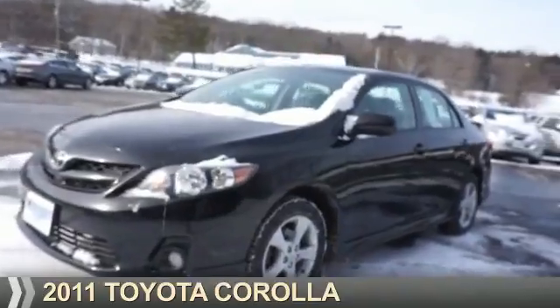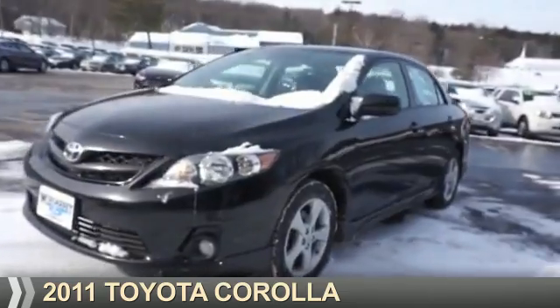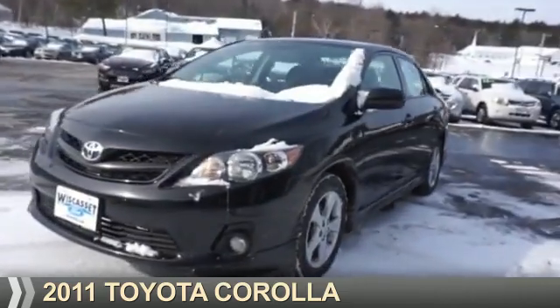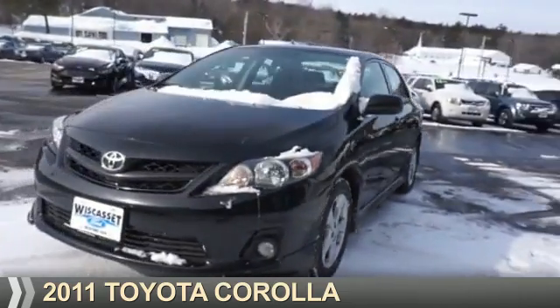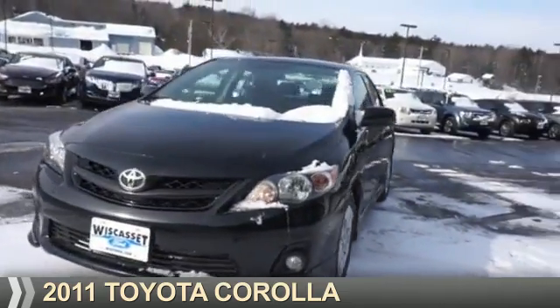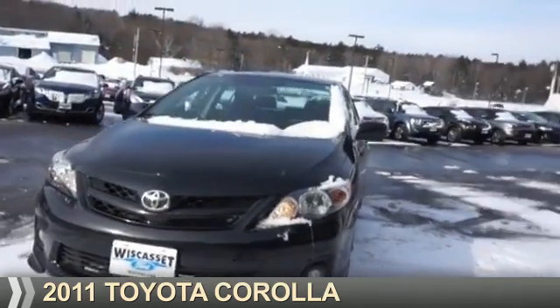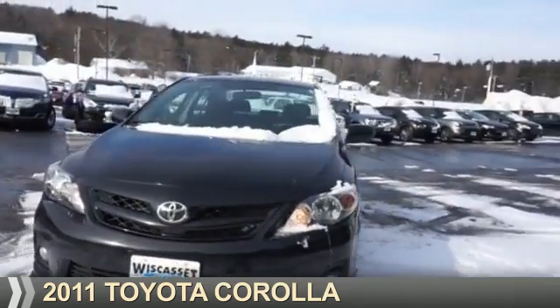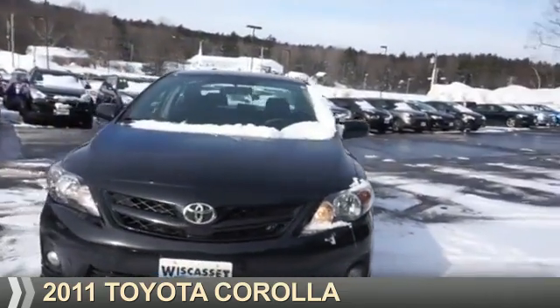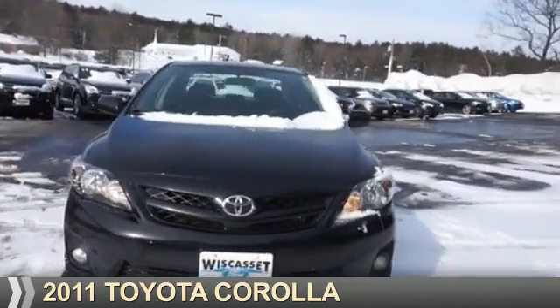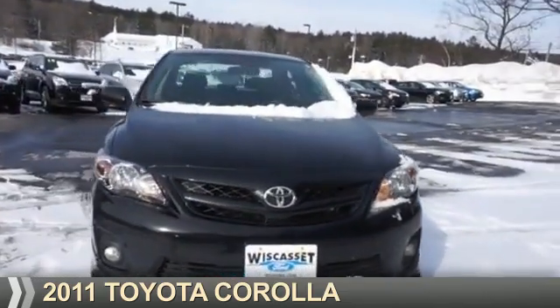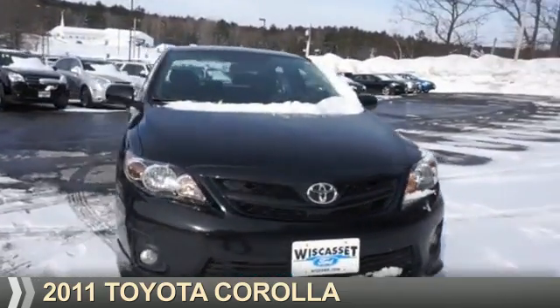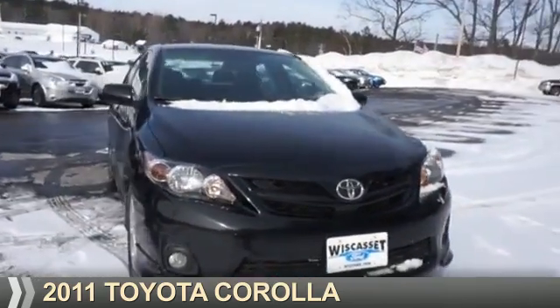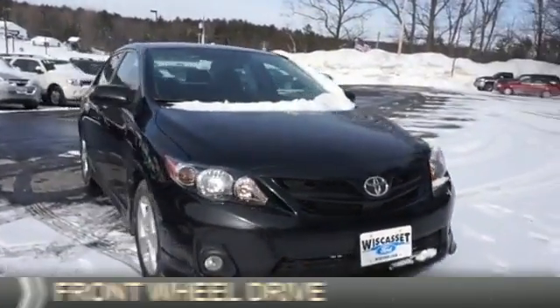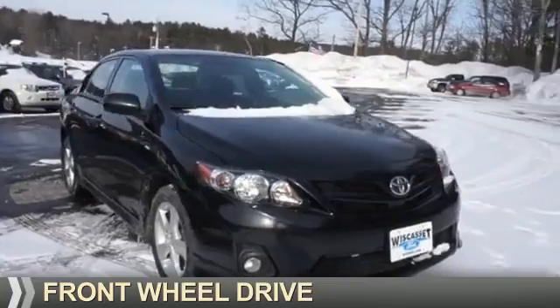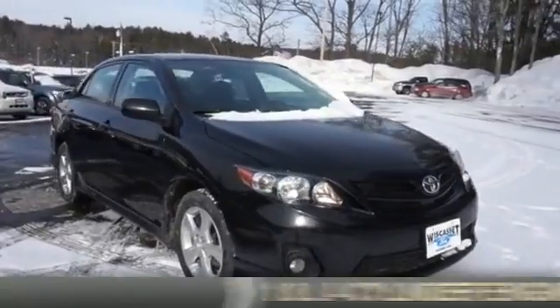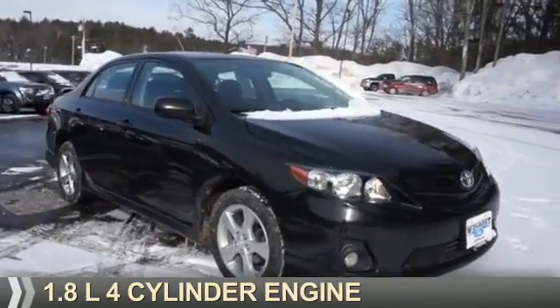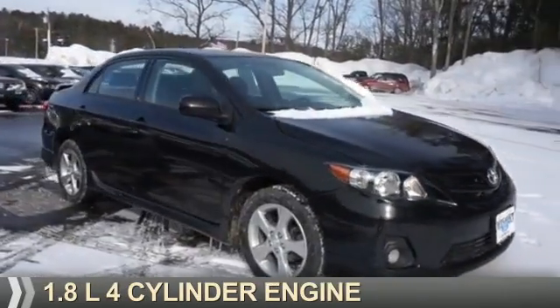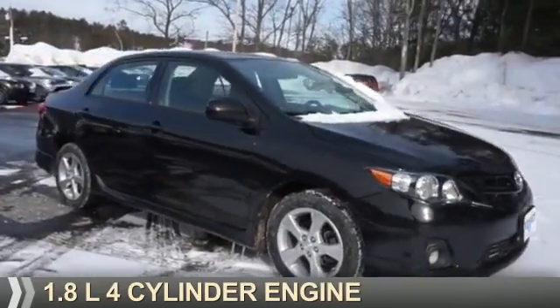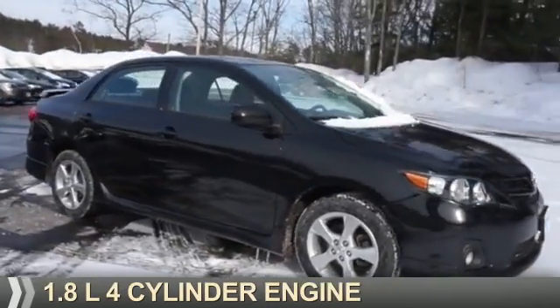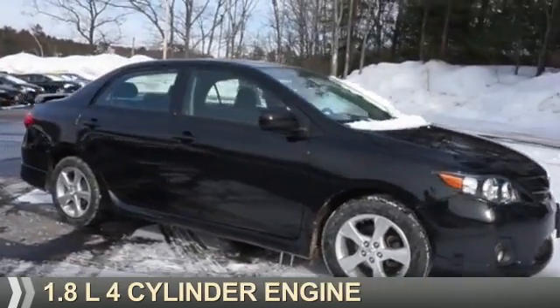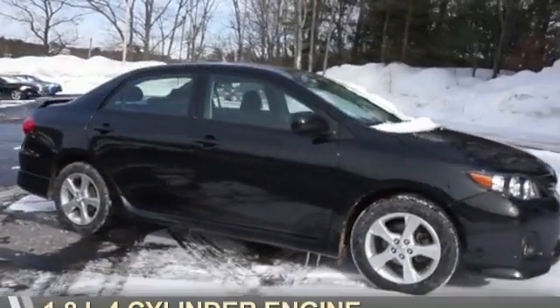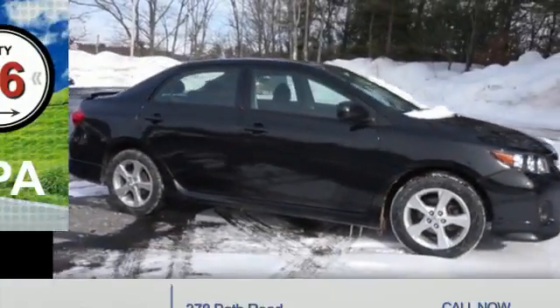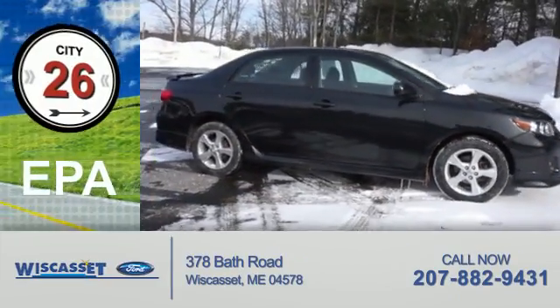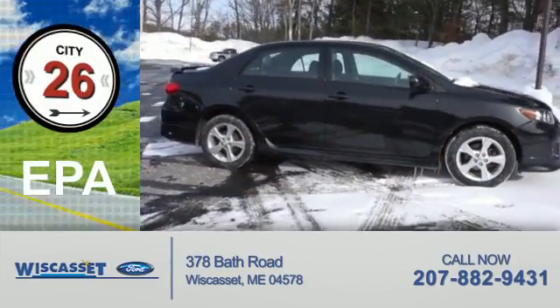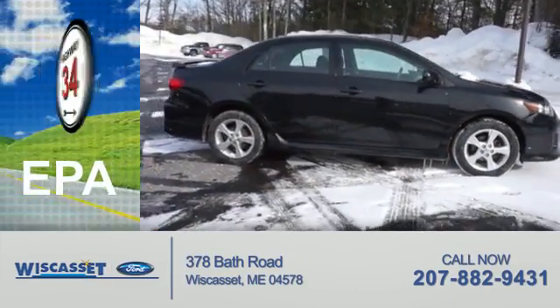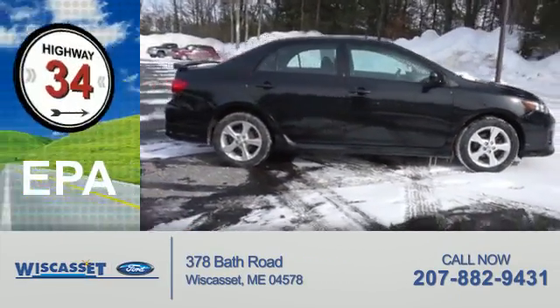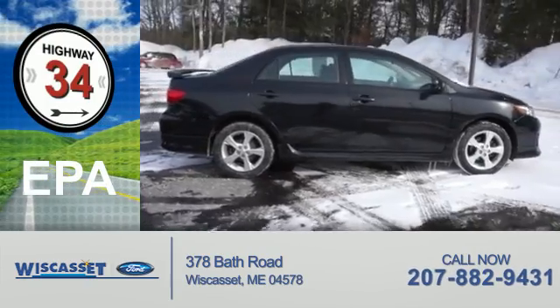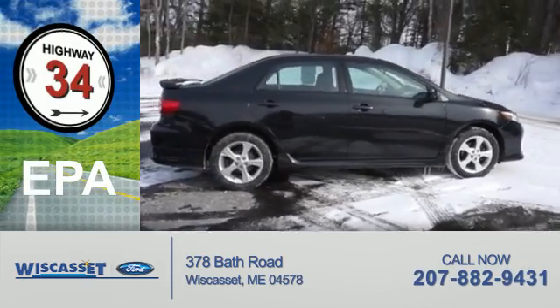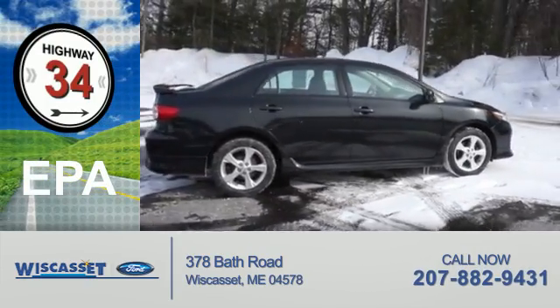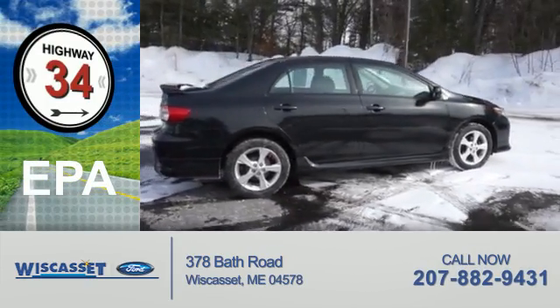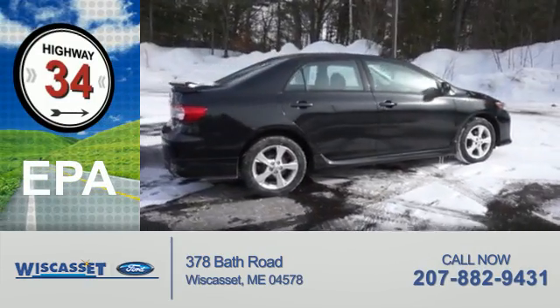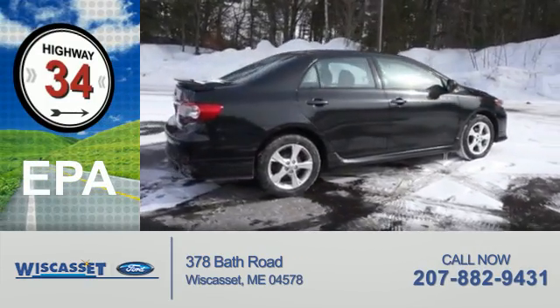Presenting the 2011 Toyota Corolla. It's powered by Front Wheel Drive and a 1.8-liter four-cylinder engine. Great fuel efficiency saves you money by requiring fewer trips to the gas station.